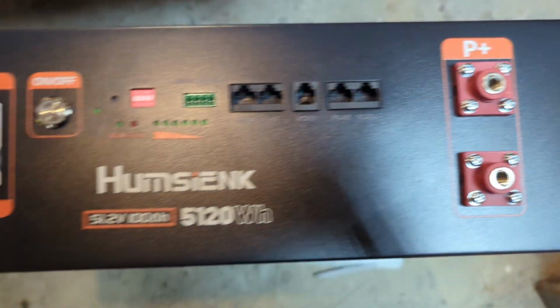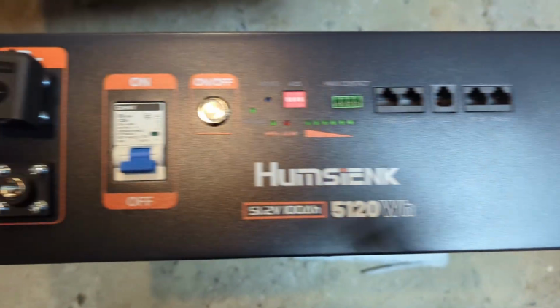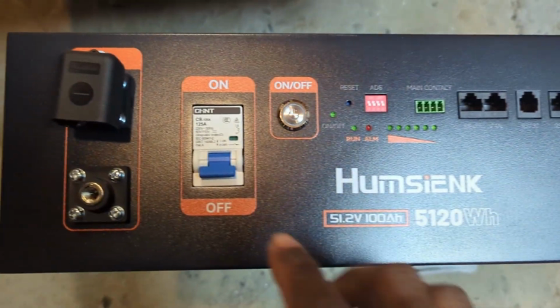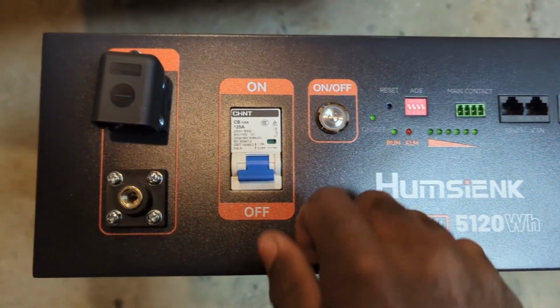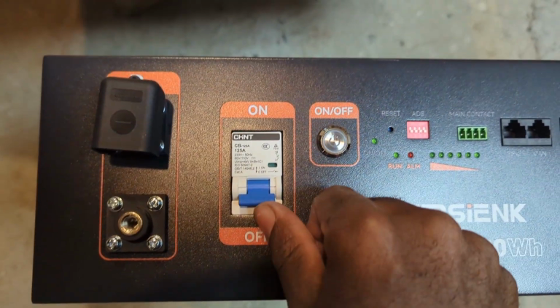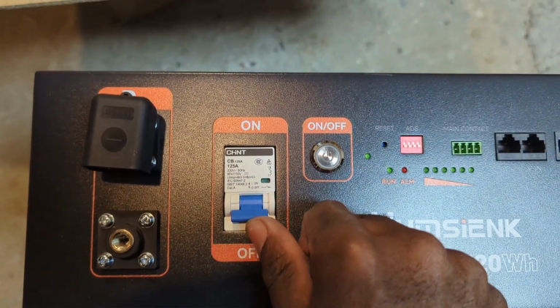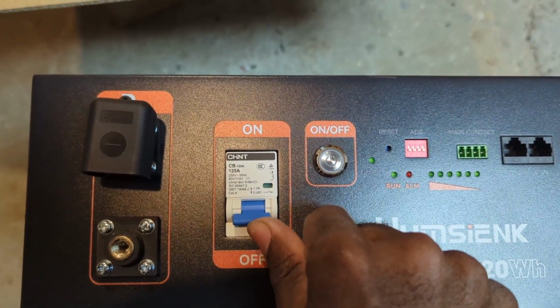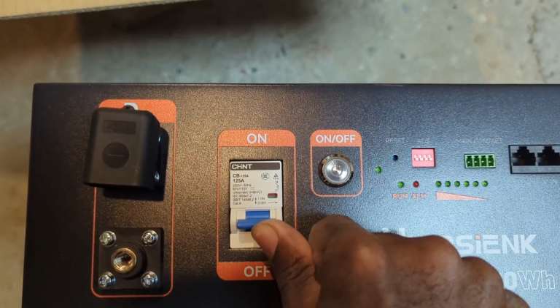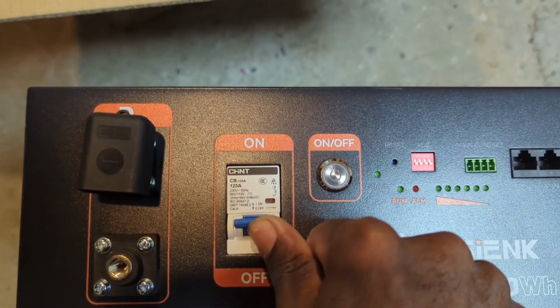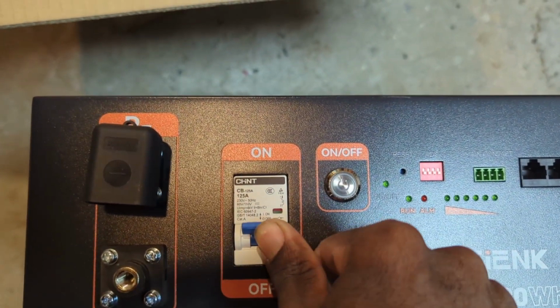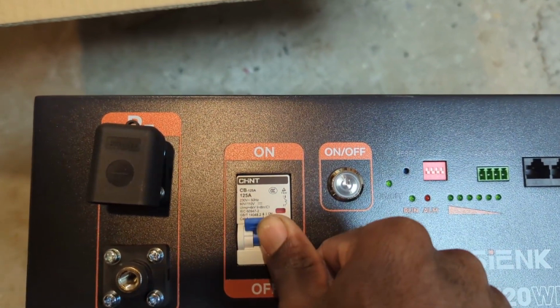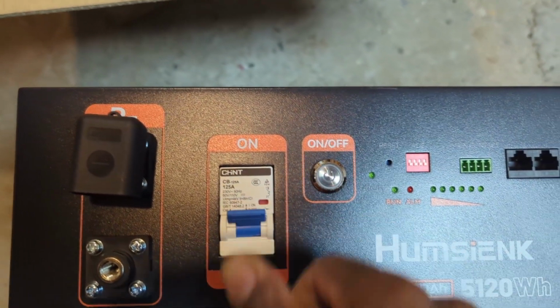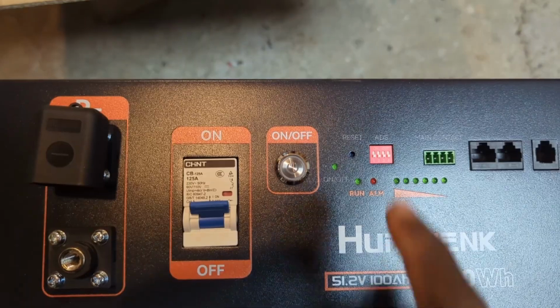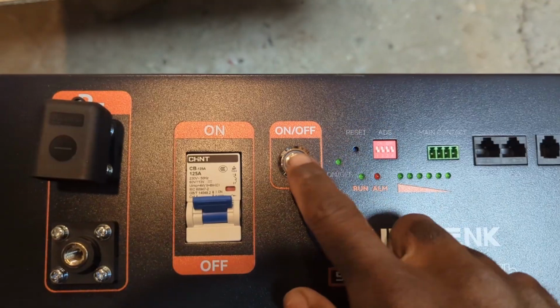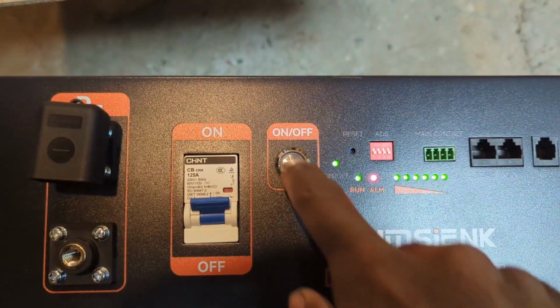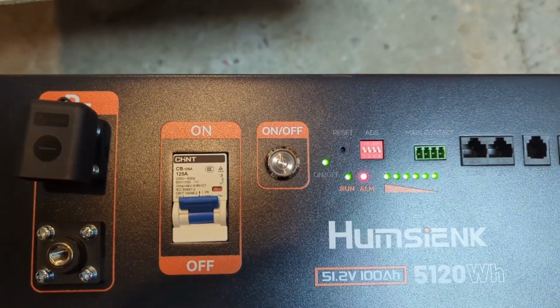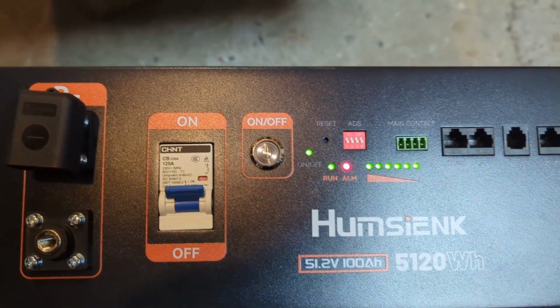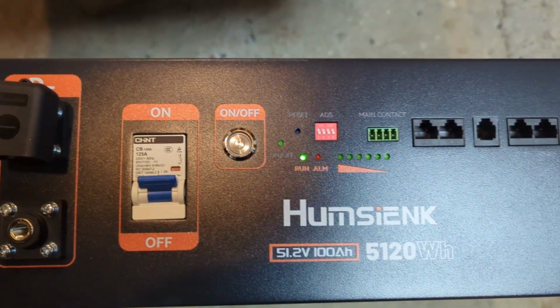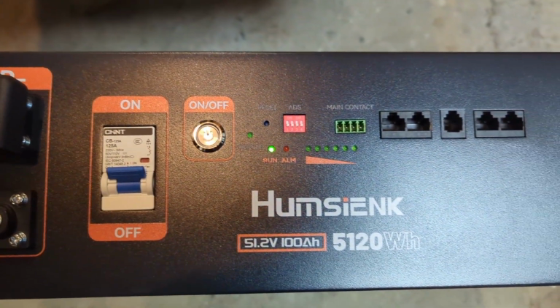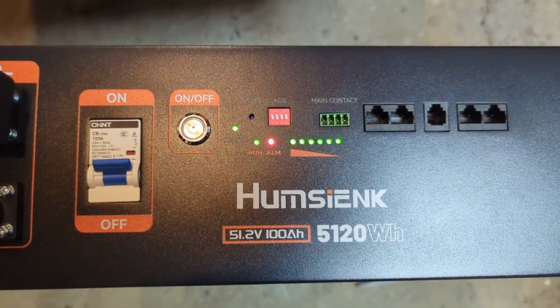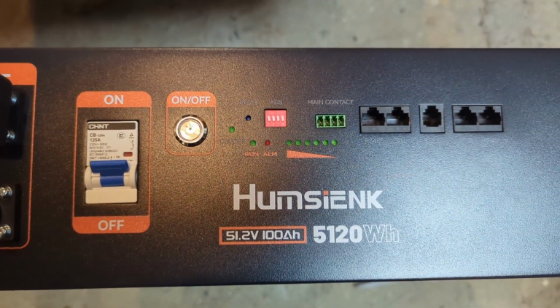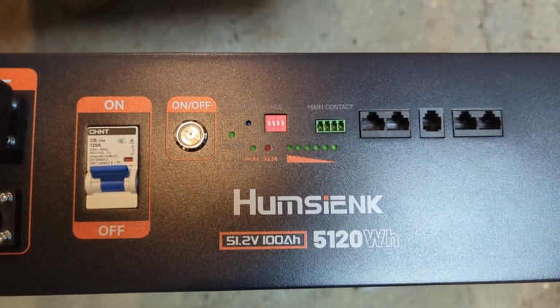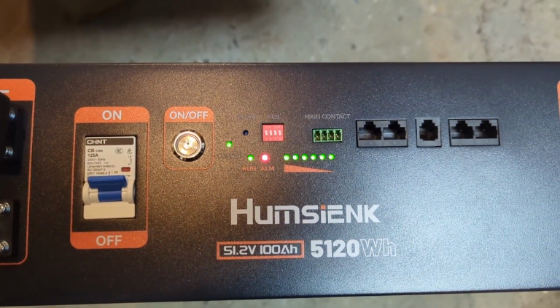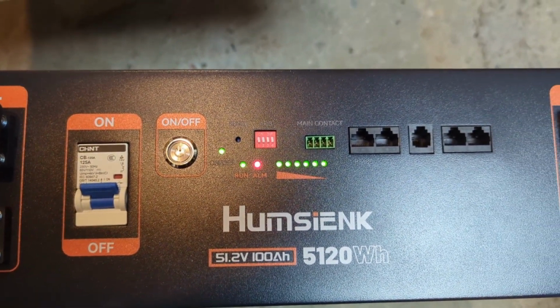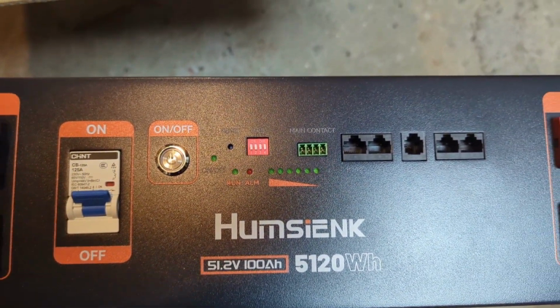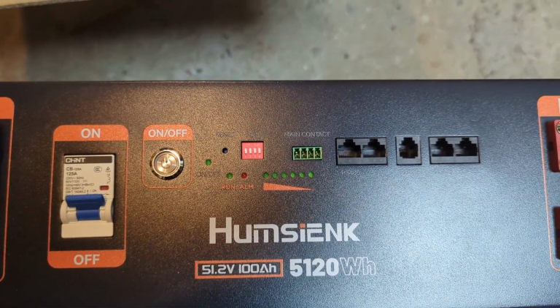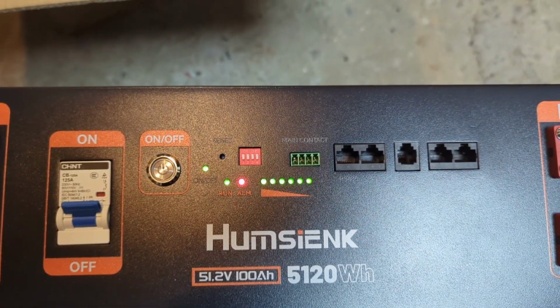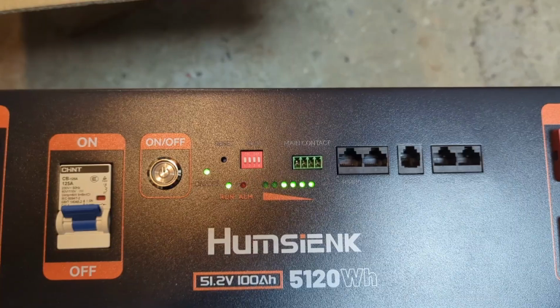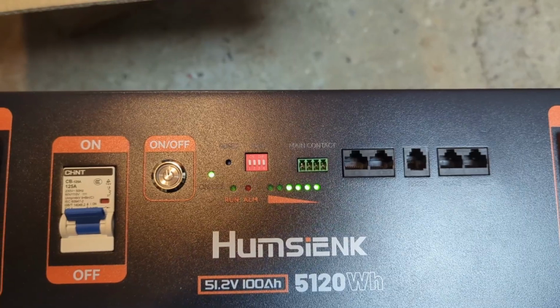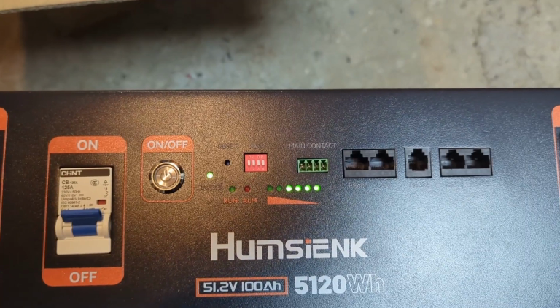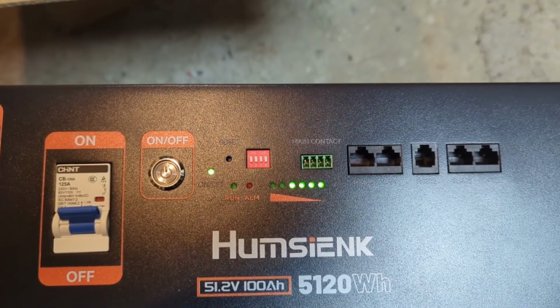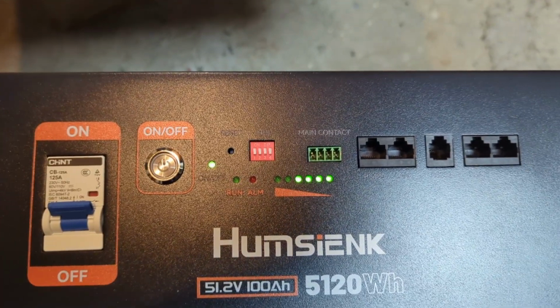Let's flip the DC switch breaker up, then press the power button — and it seems like it's working as it should be. Now I'm going to turn it off to give you an inside look at the battery.